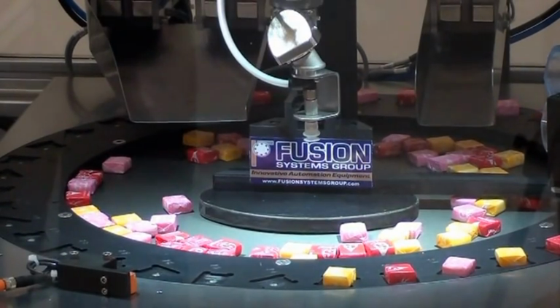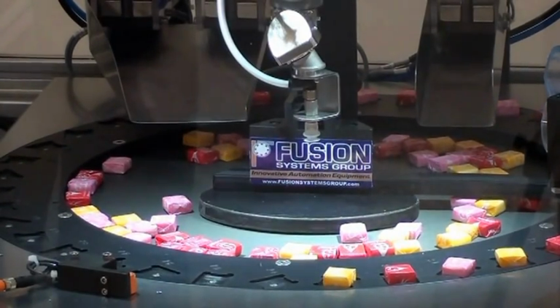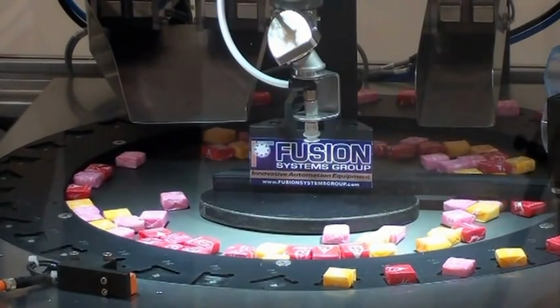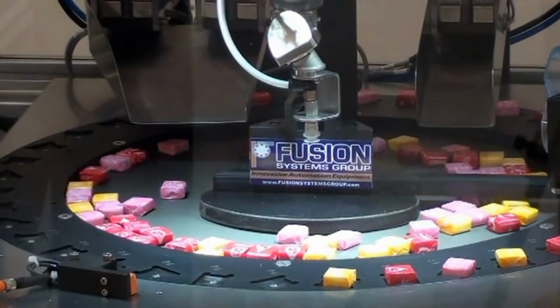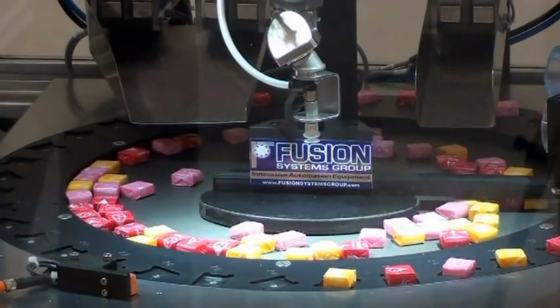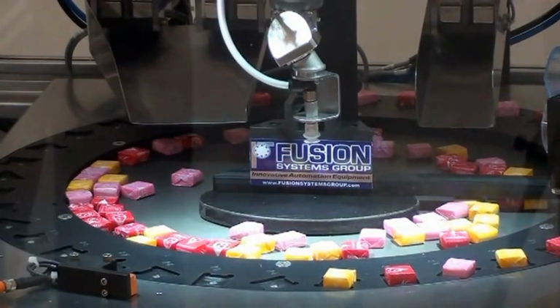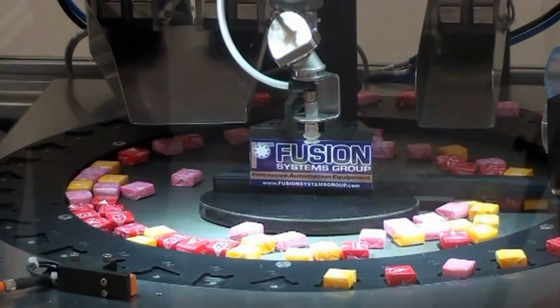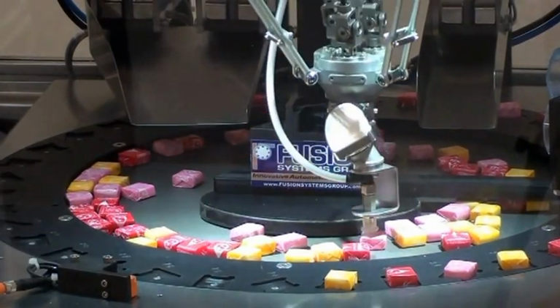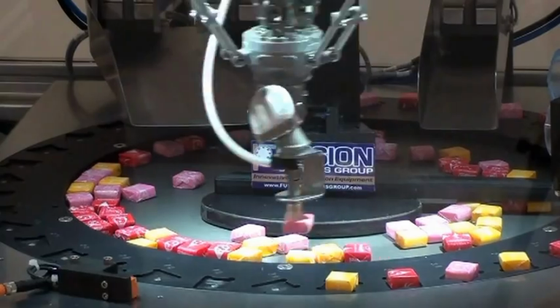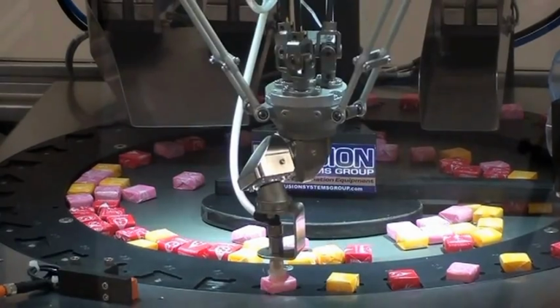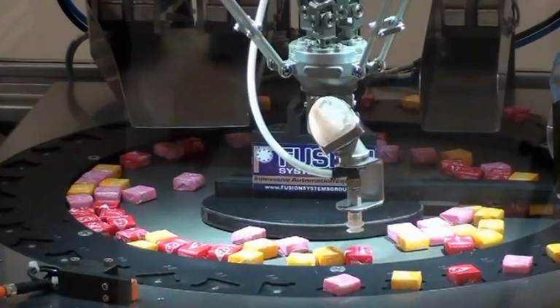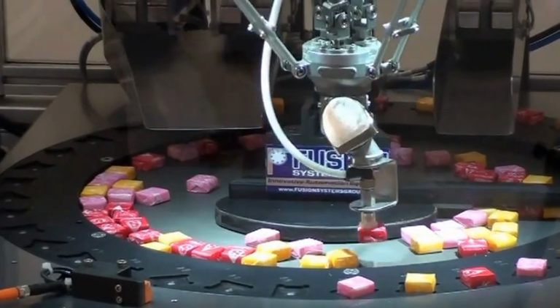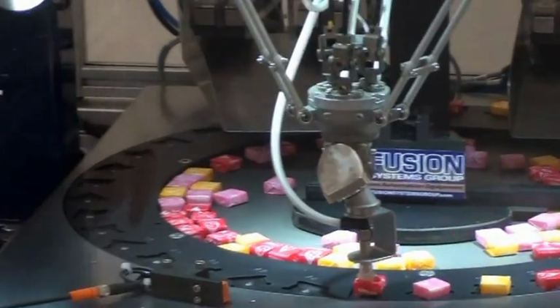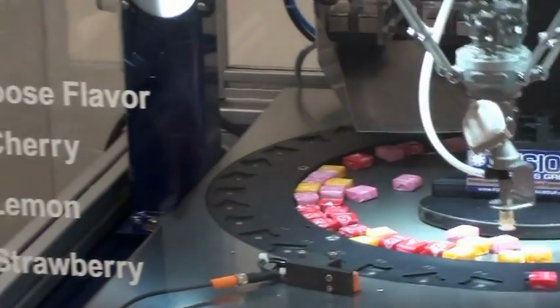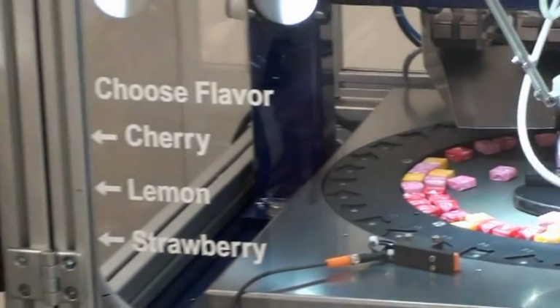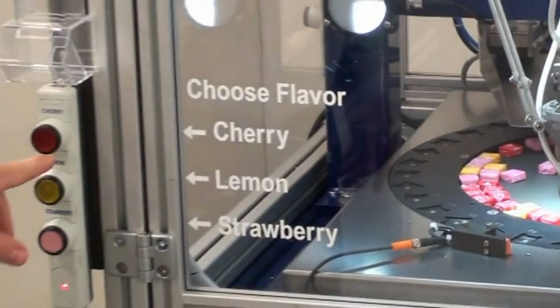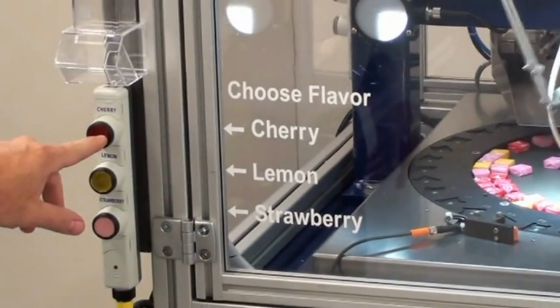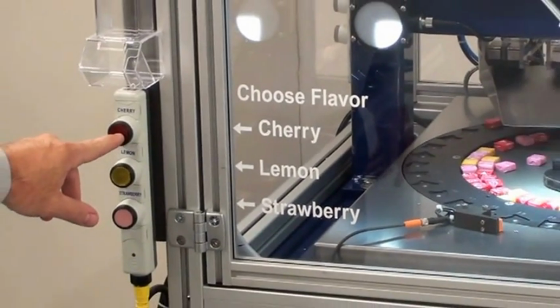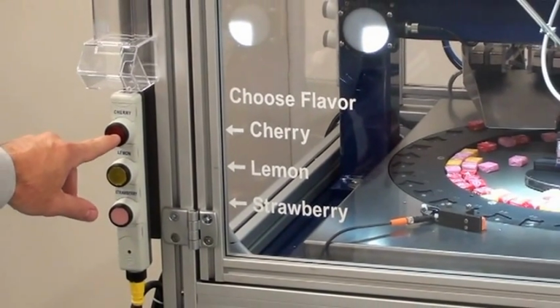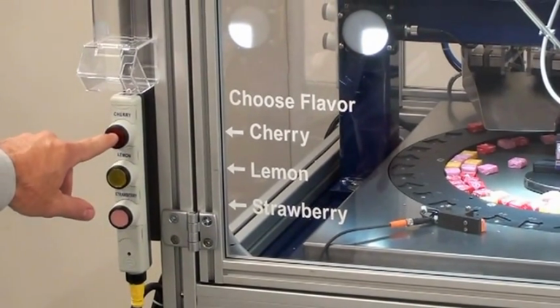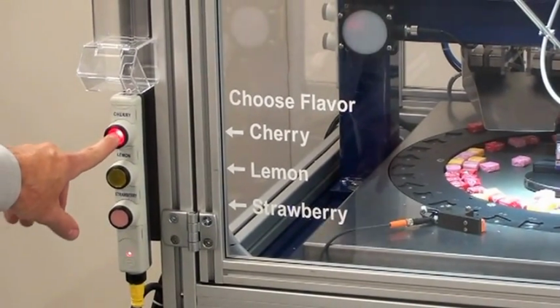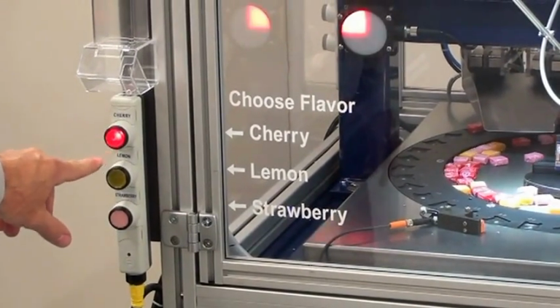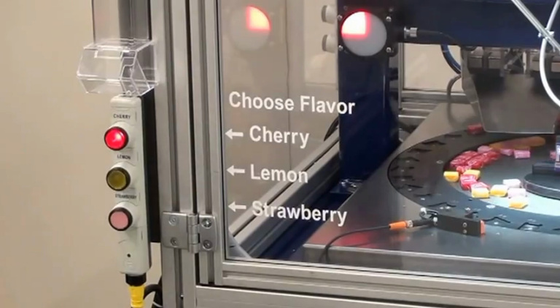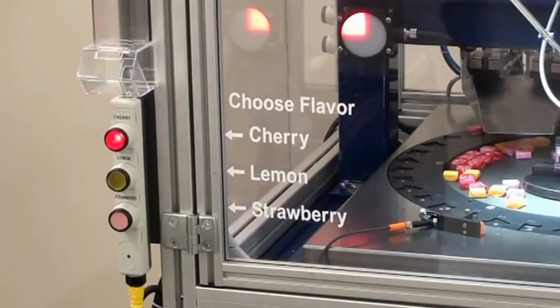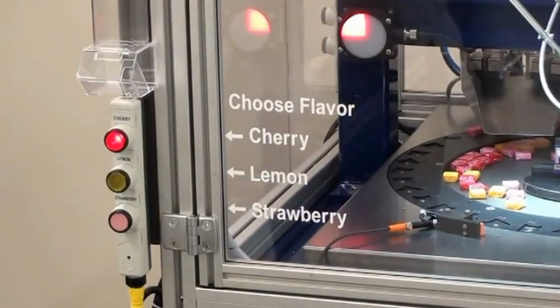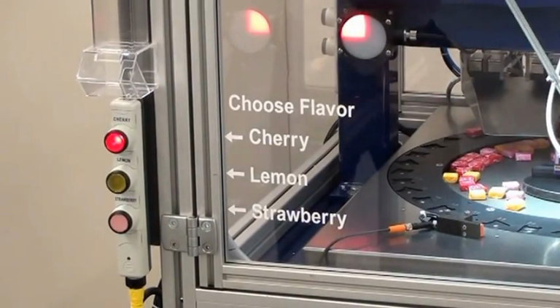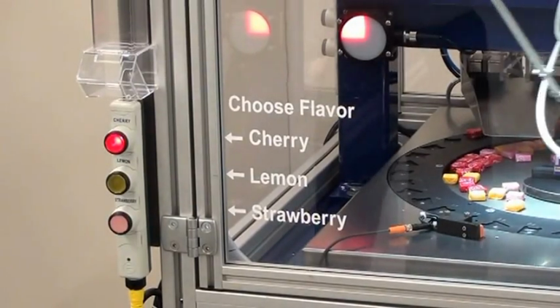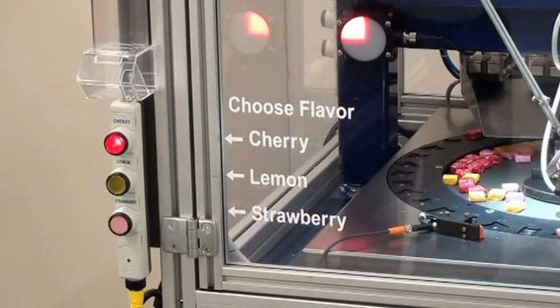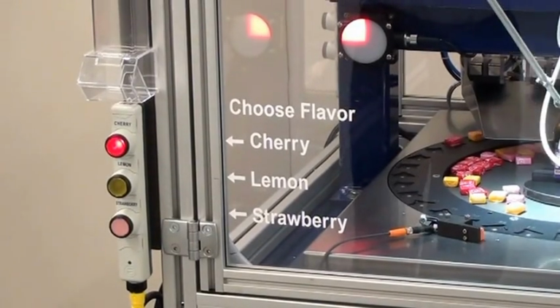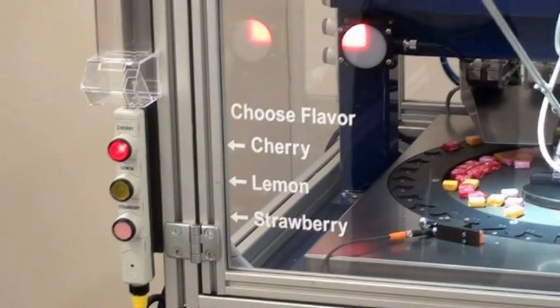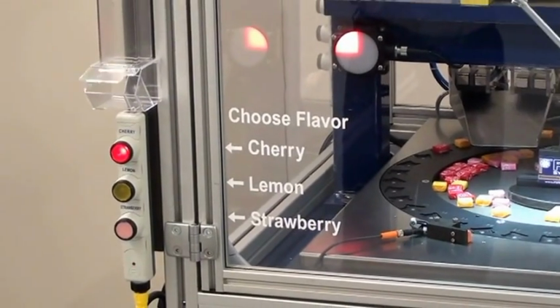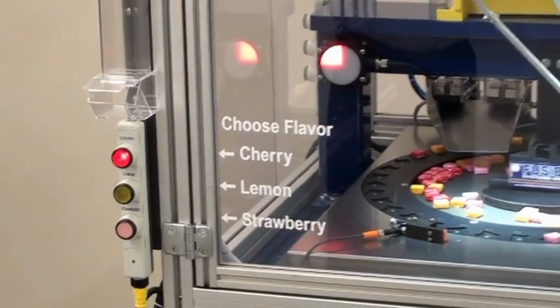Now at any given time I can select the flavor of candy by the buttons on the side. In this case I'll pick a cherry. When the robot sees a cherry candy it'll give it to me.